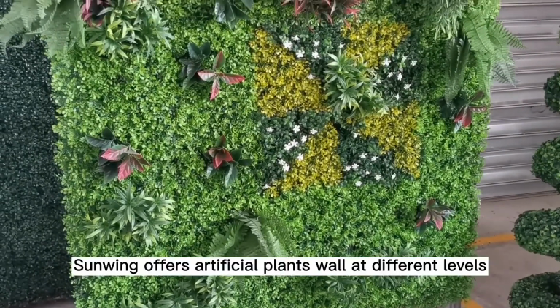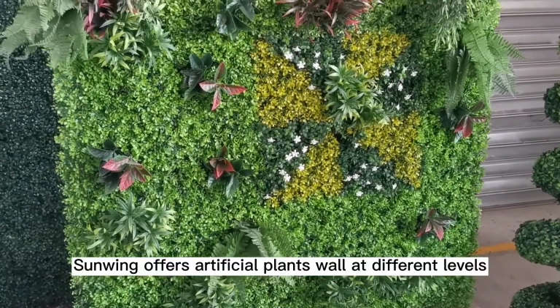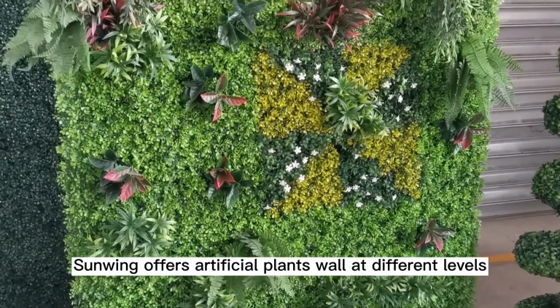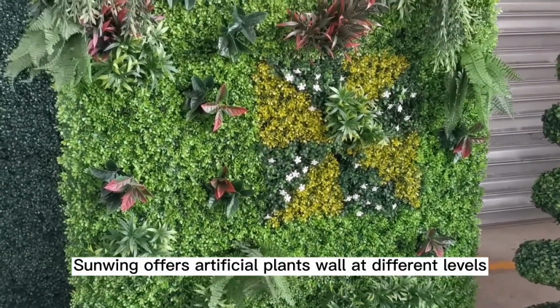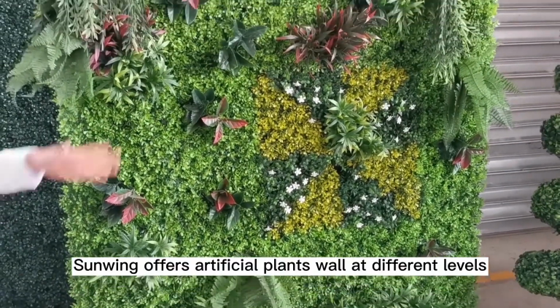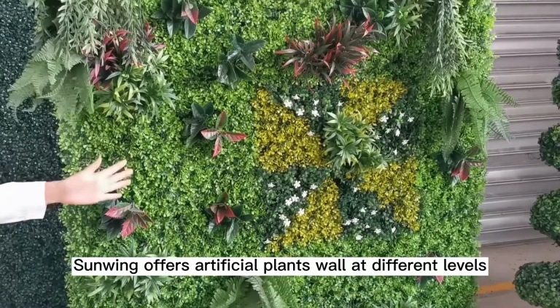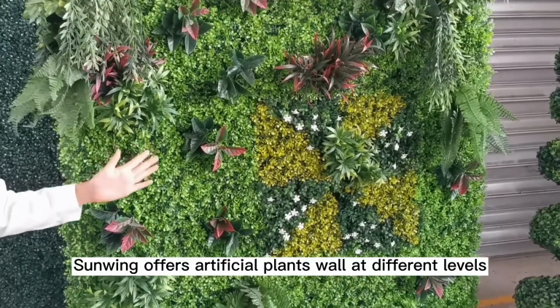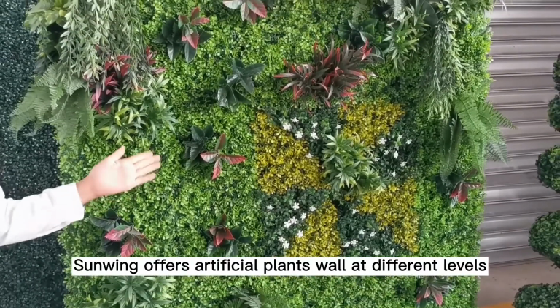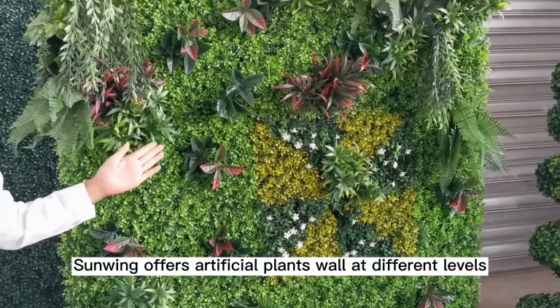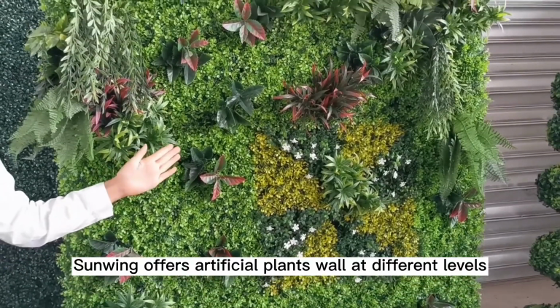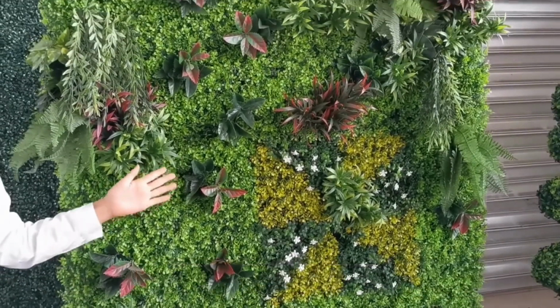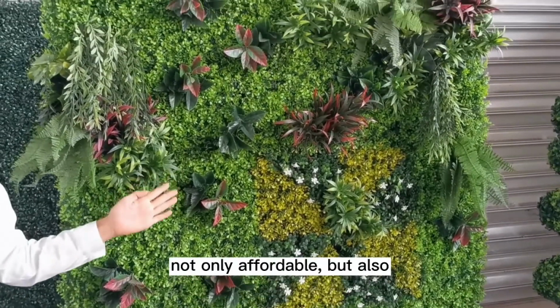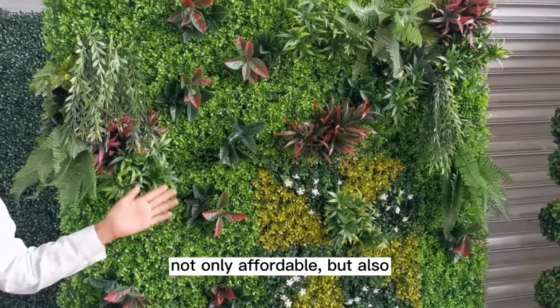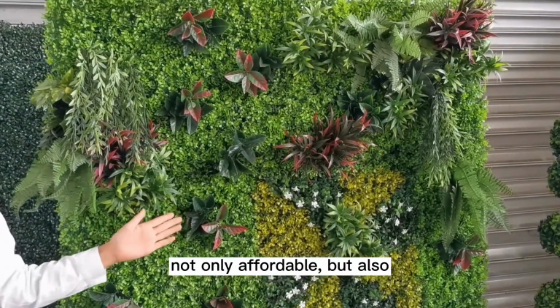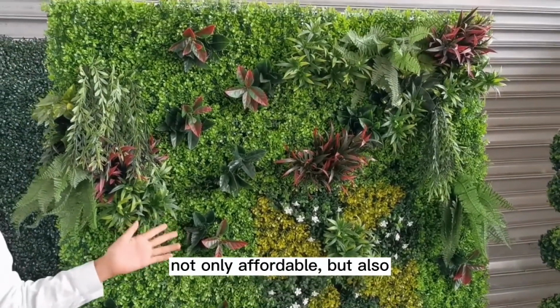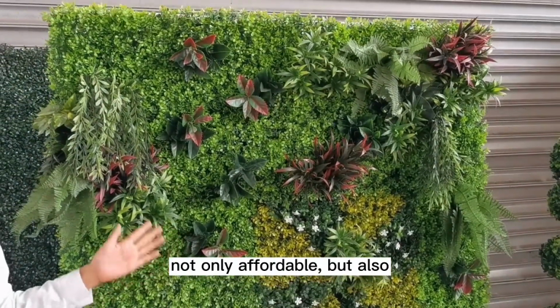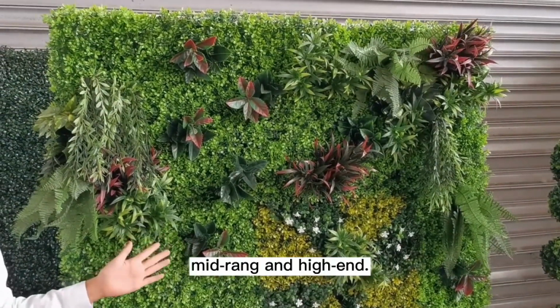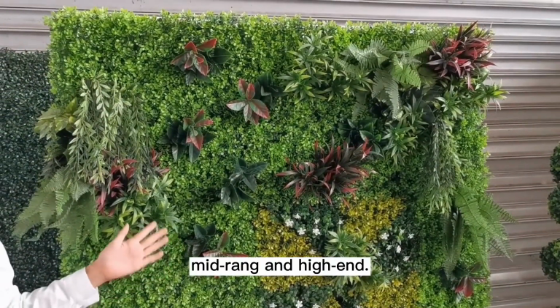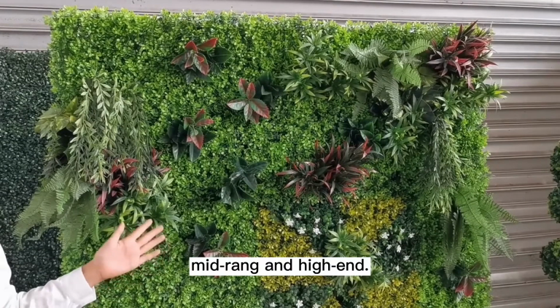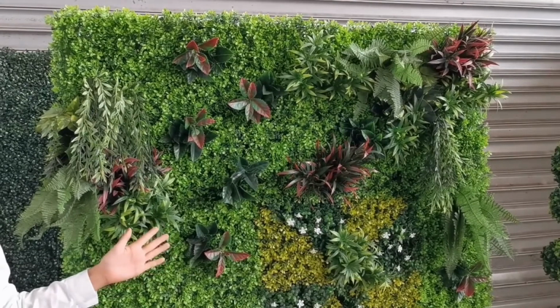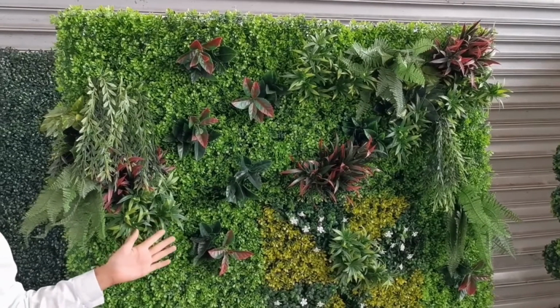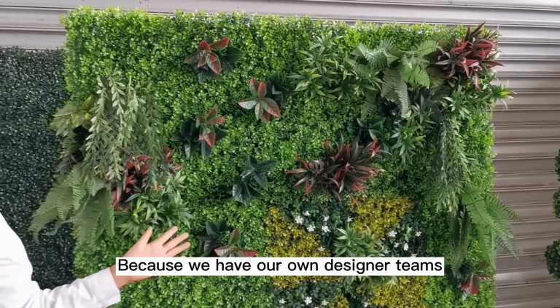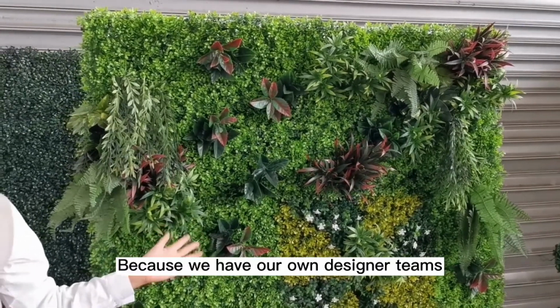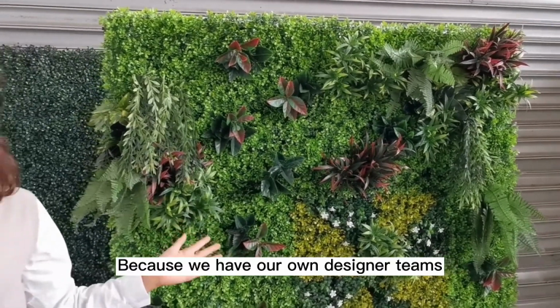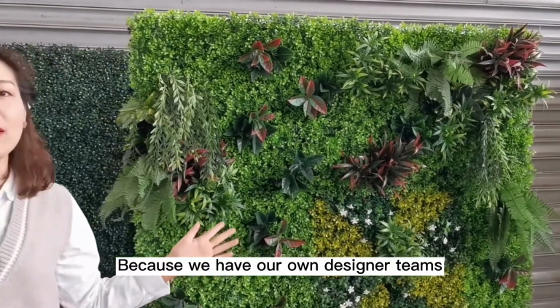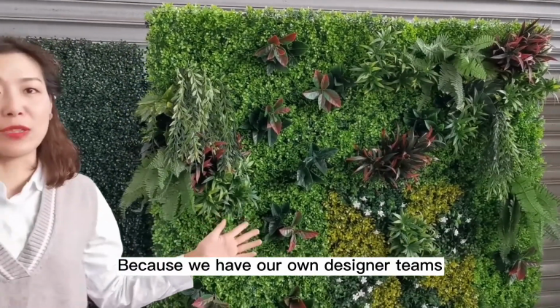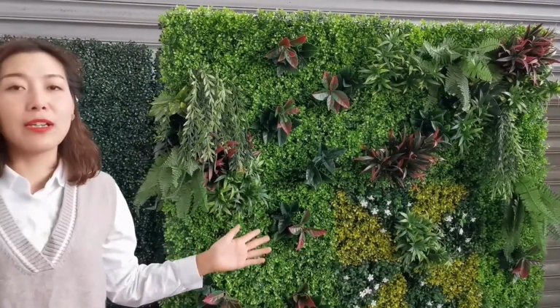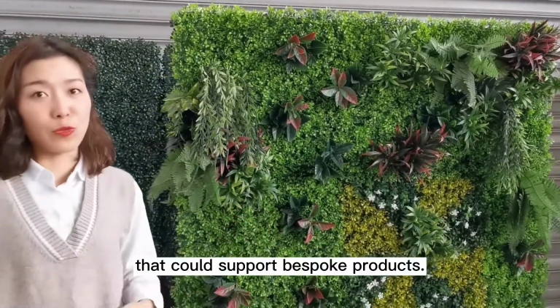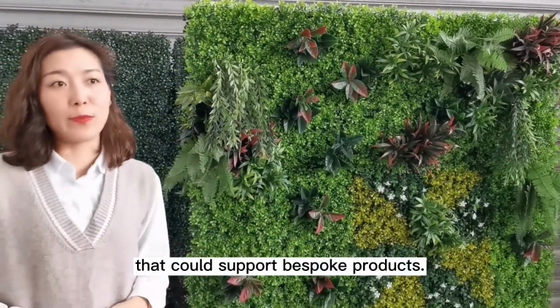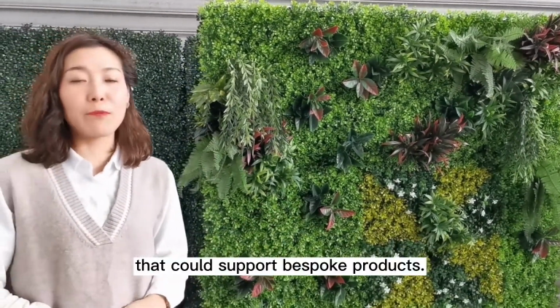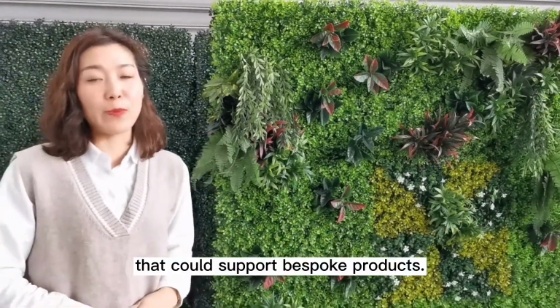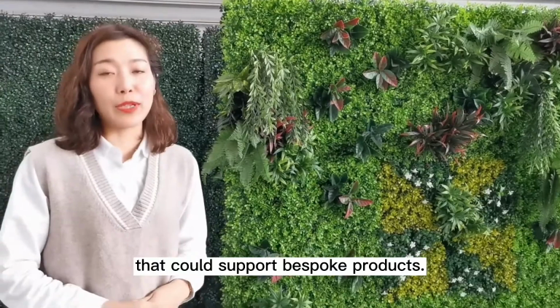Sunwing offers Artificial Plants Wall at different levels — not only affordable, but also middle range and high end, because we have our own designer teams that could support bespoke products.